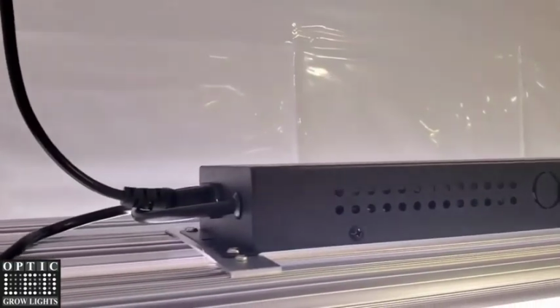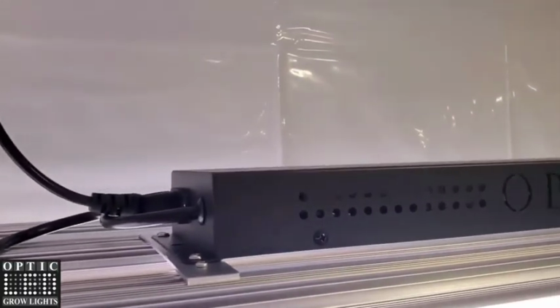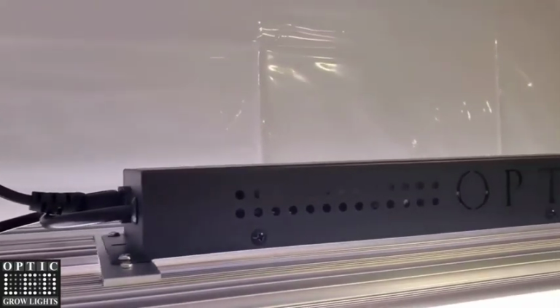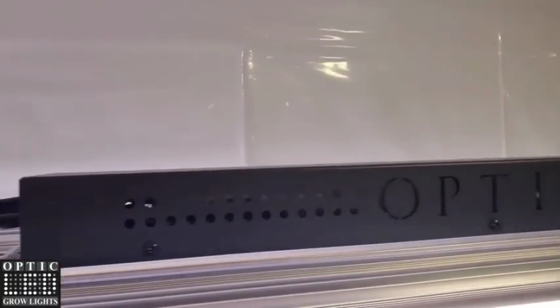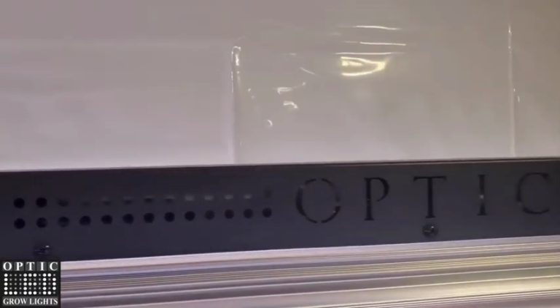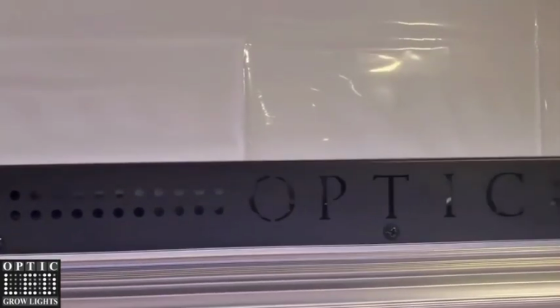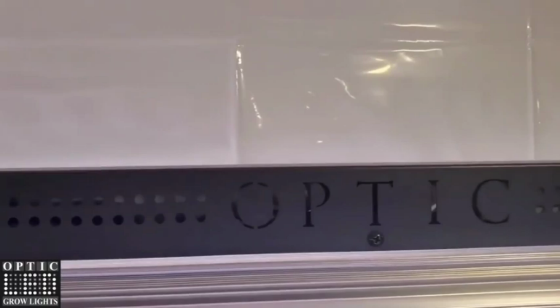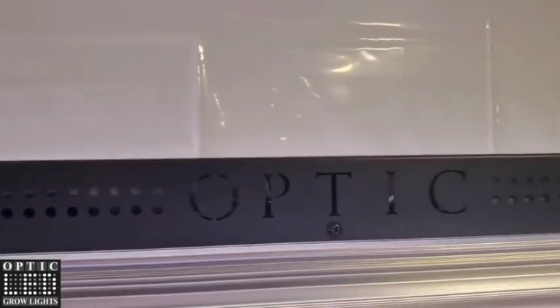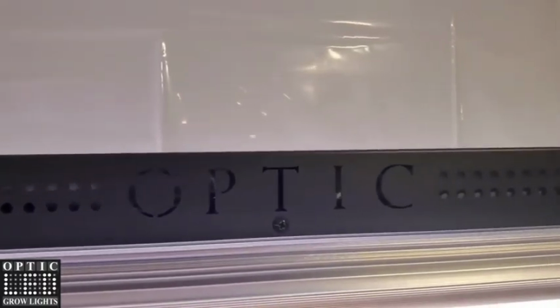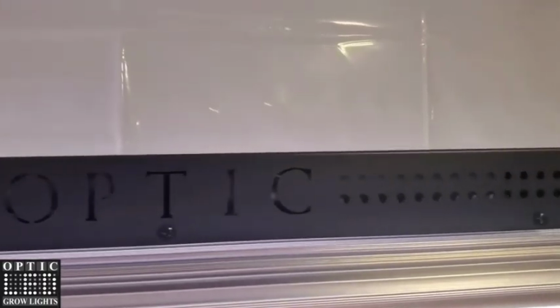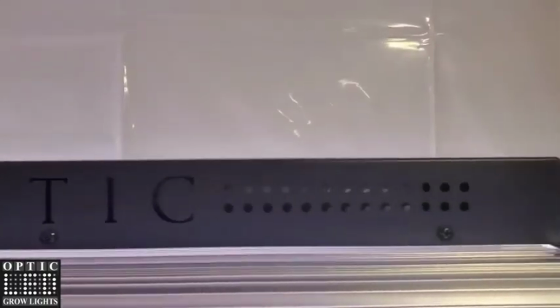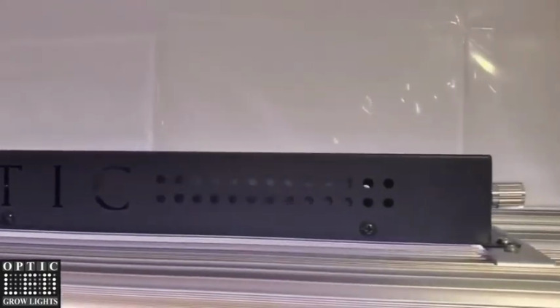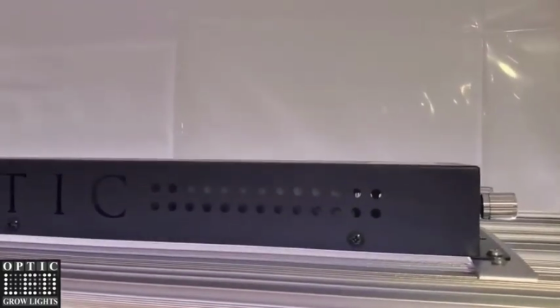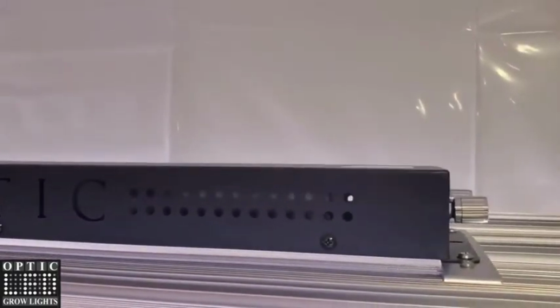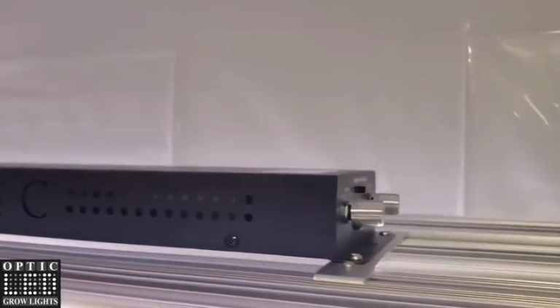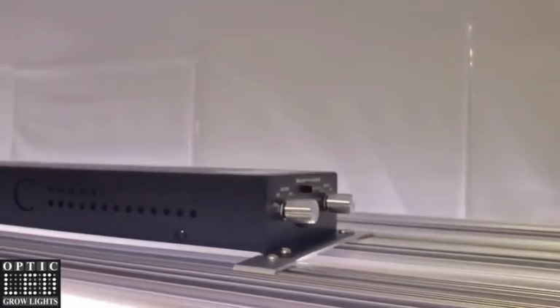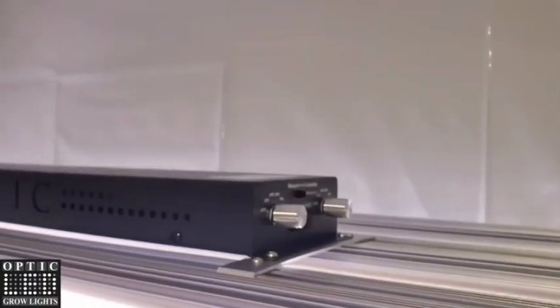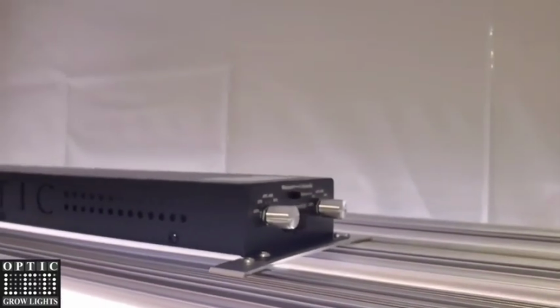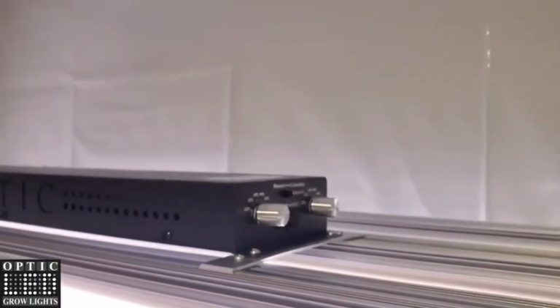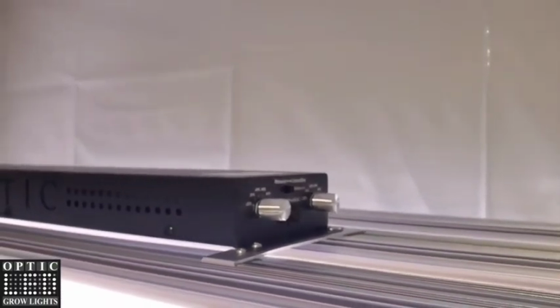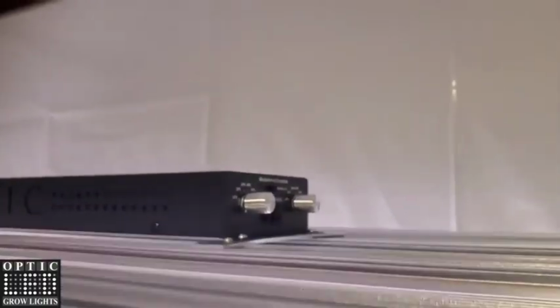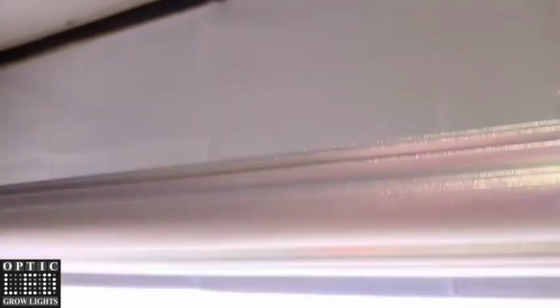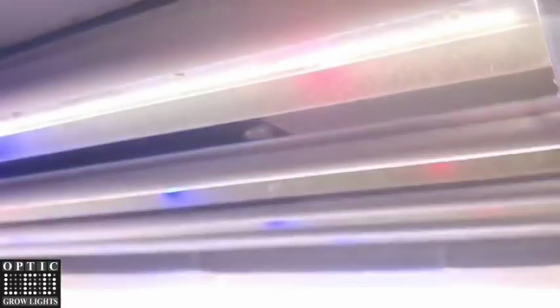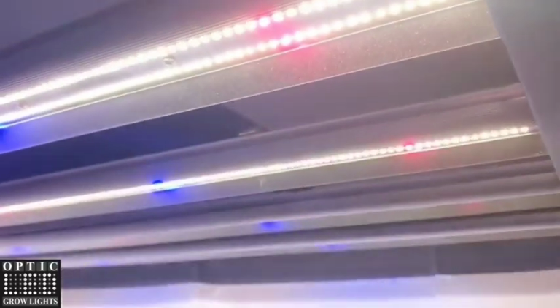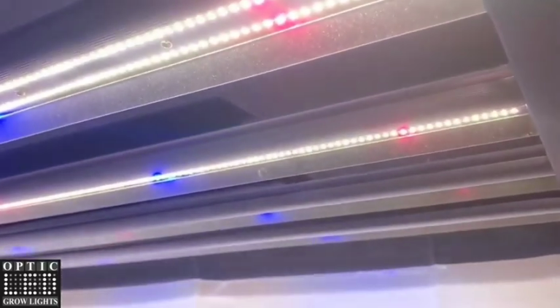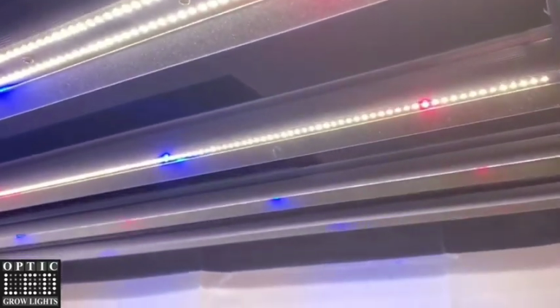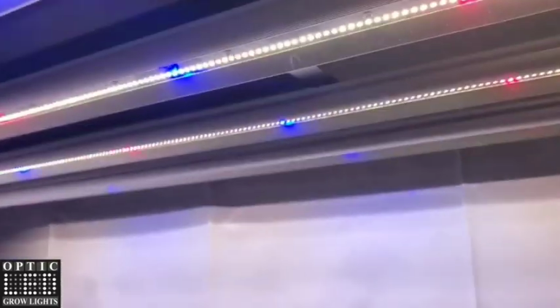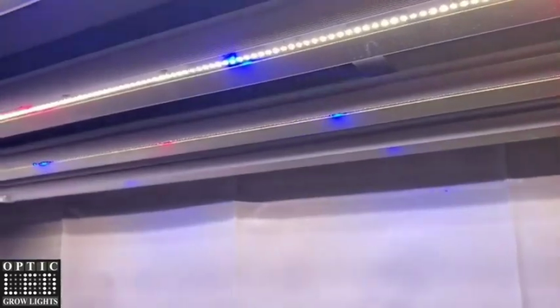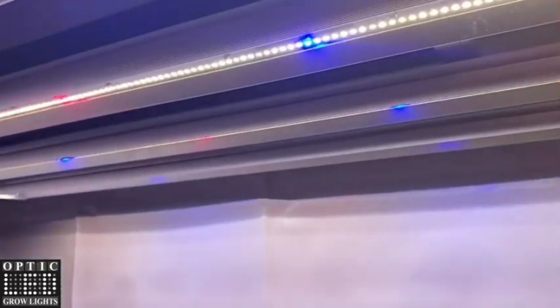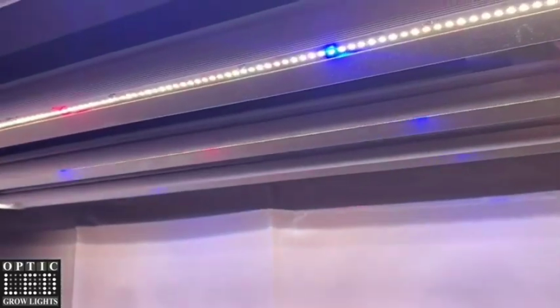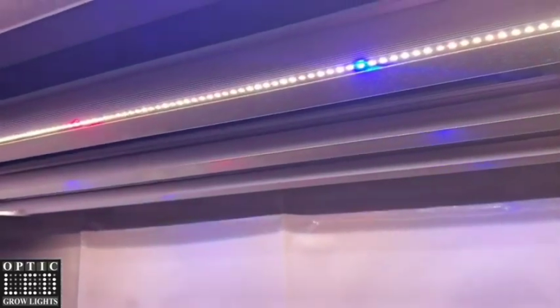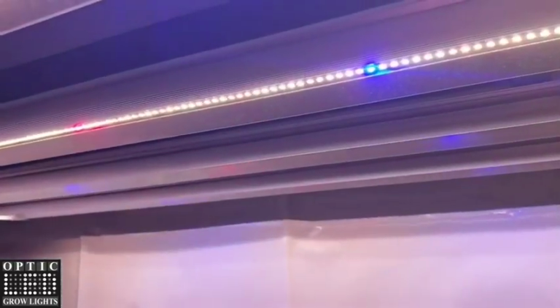Beautiful optic box here, driver box — crank these up for you guys here.